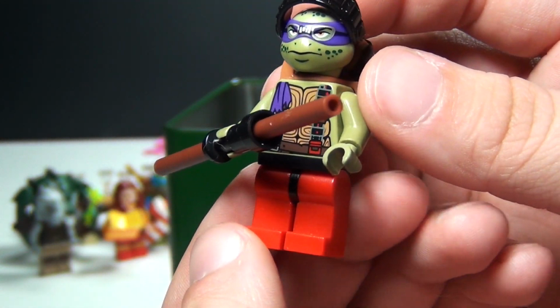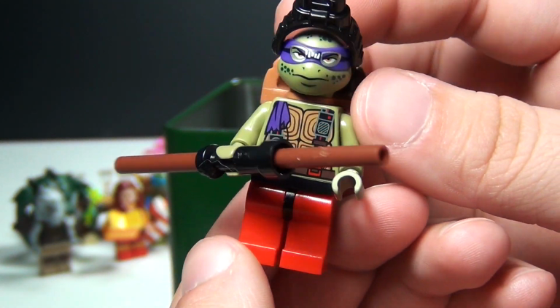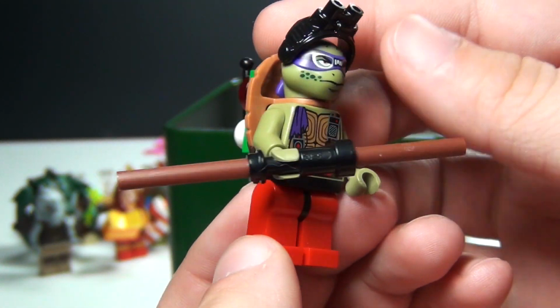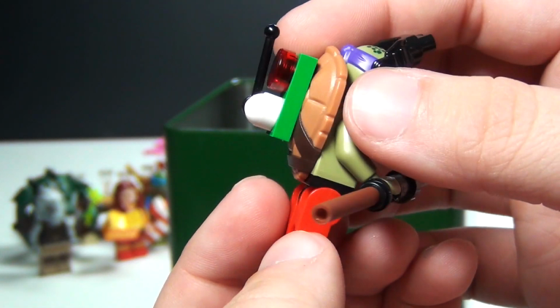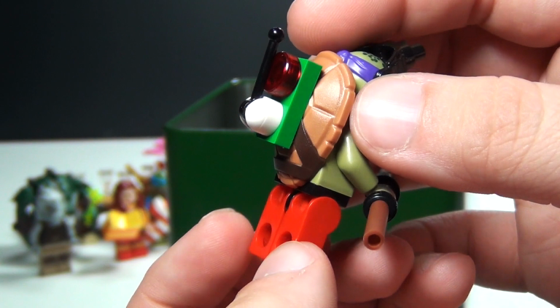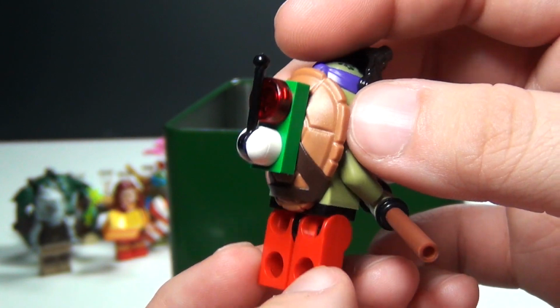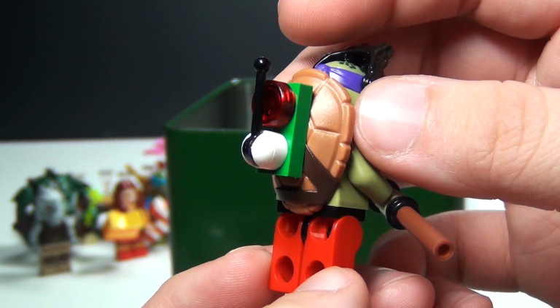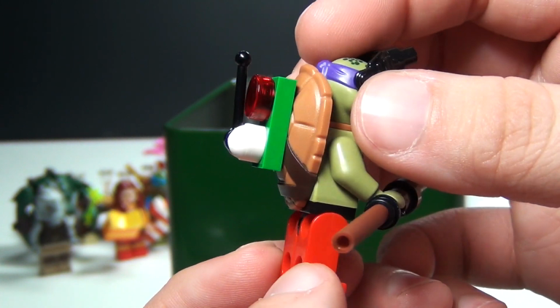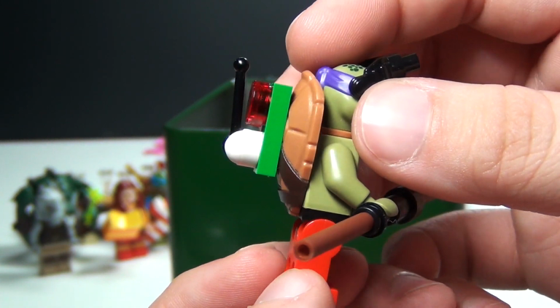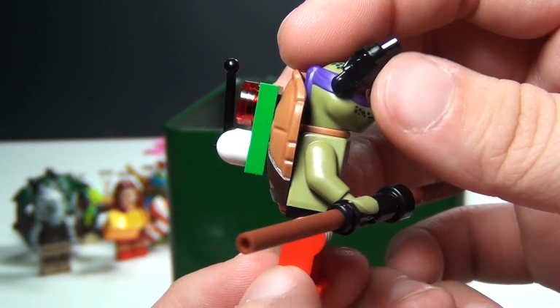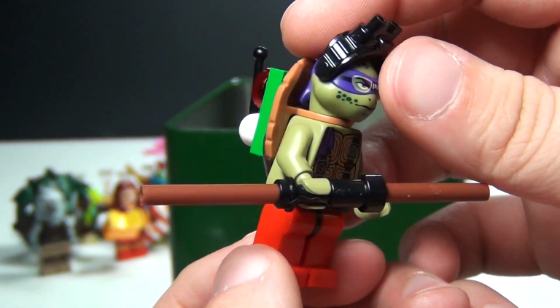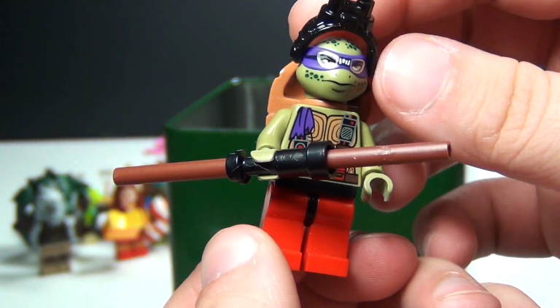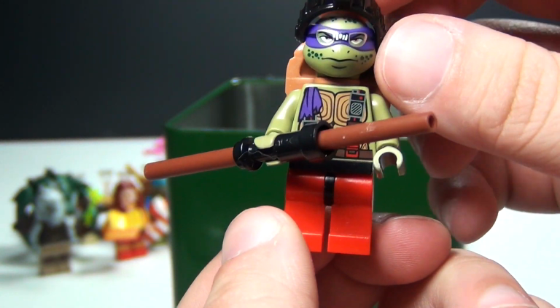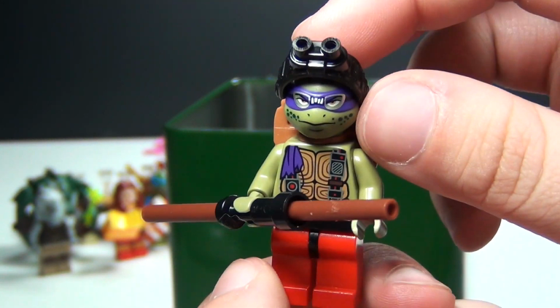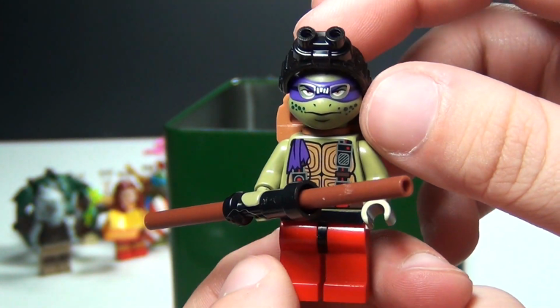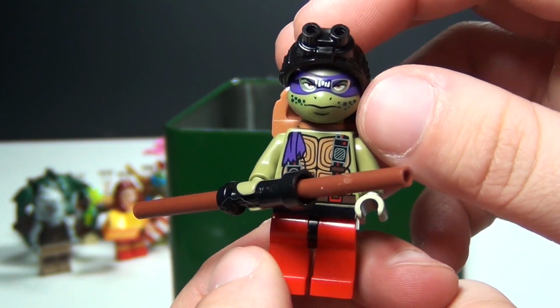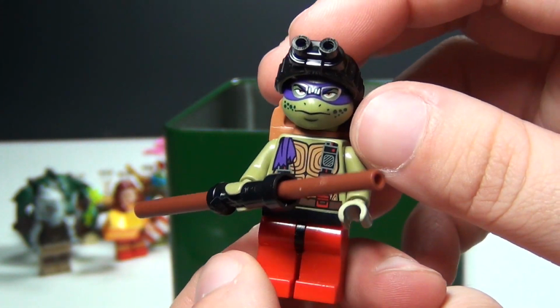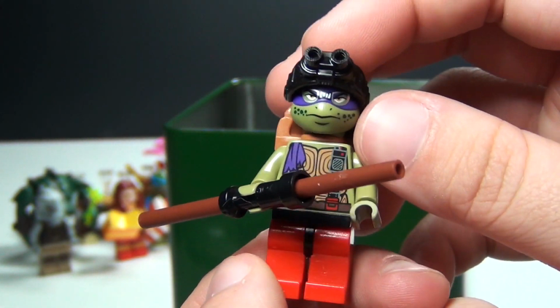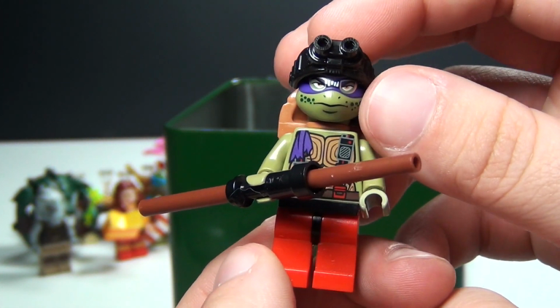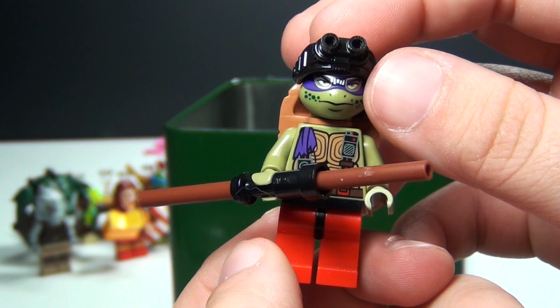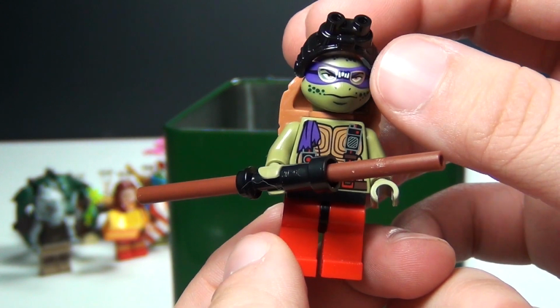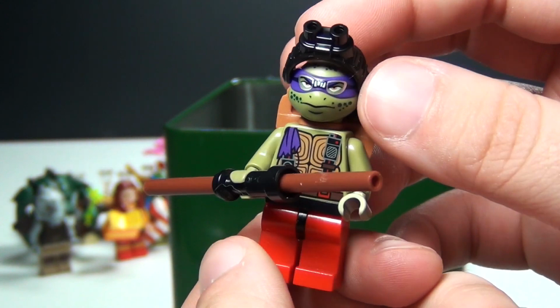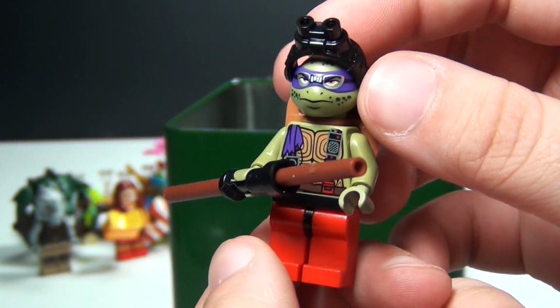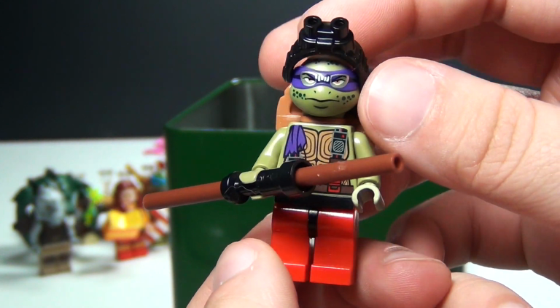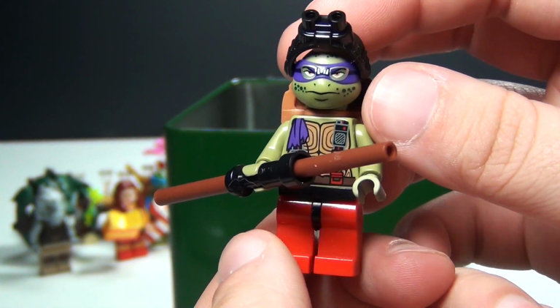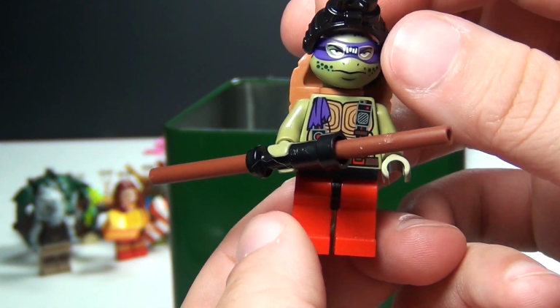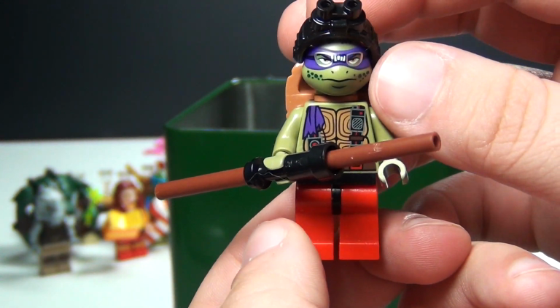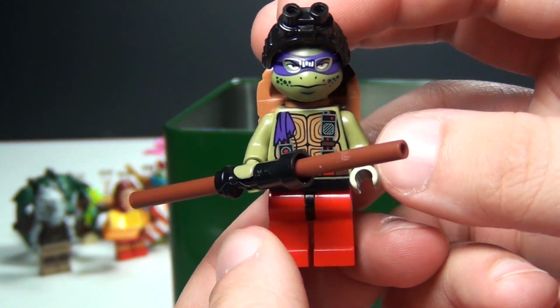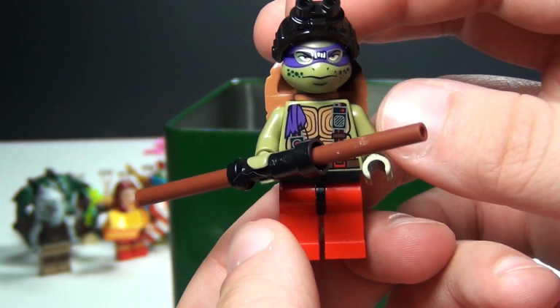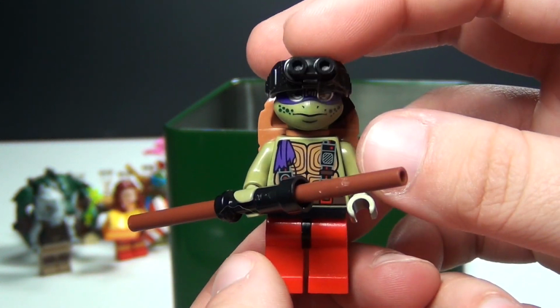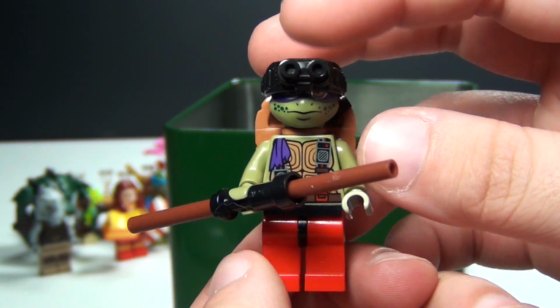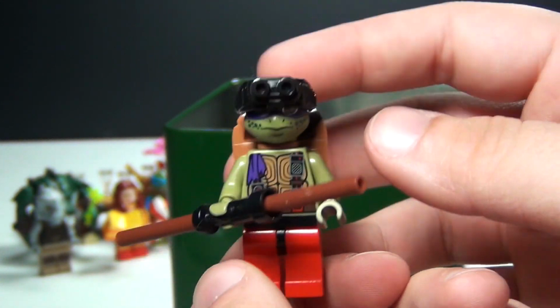I gave him the red pants and then also changed out the back to be a little bit more Christmassy. Although with the turtles it's hard to make them too Christmassy because you don't want to really change what they really look like.